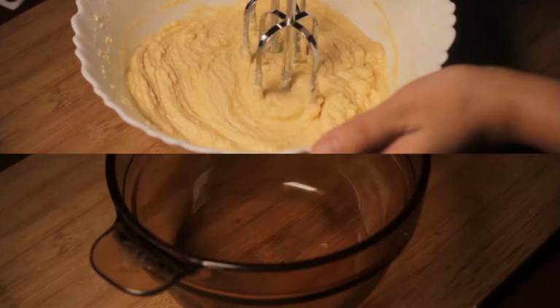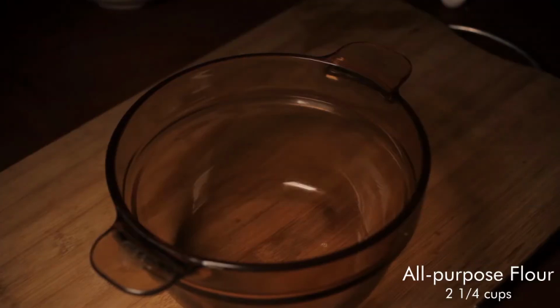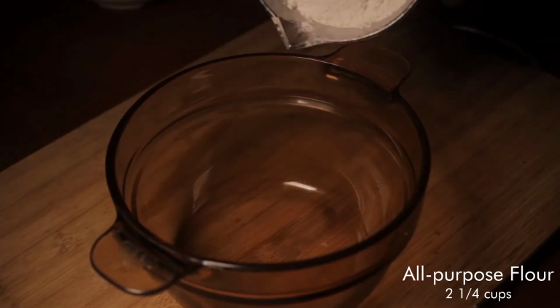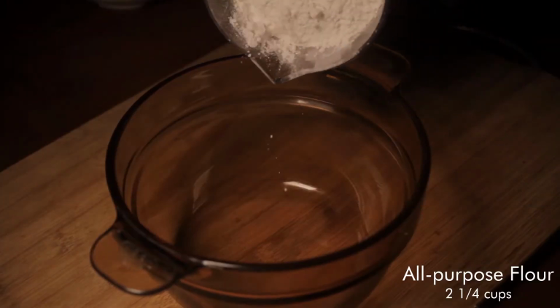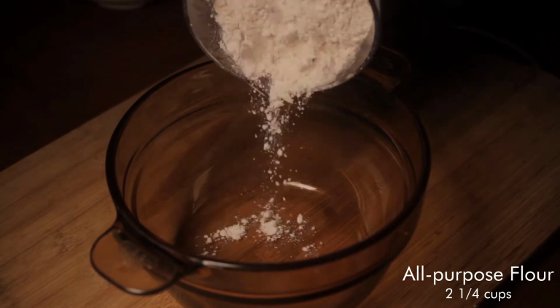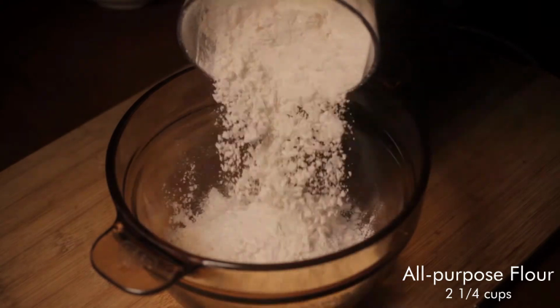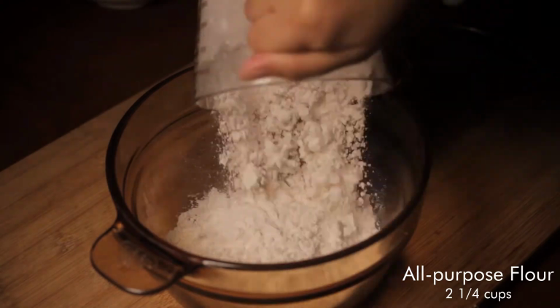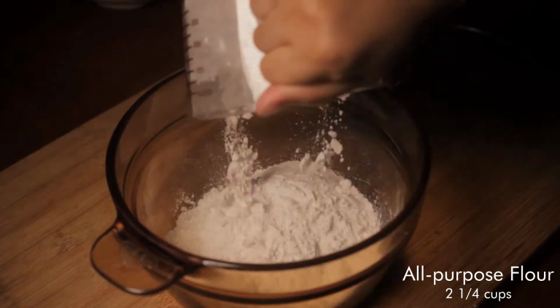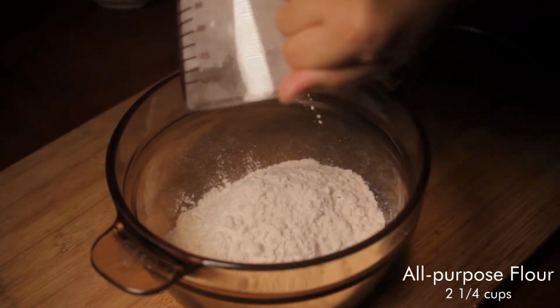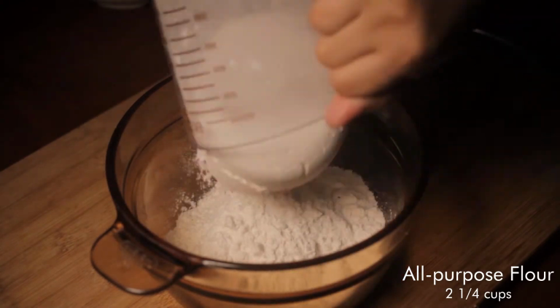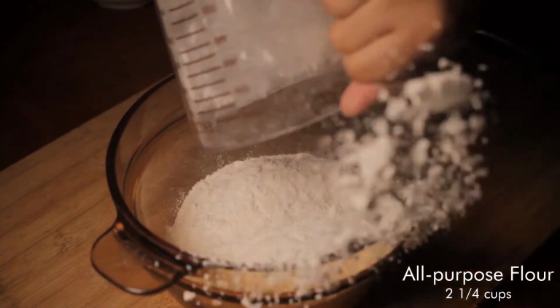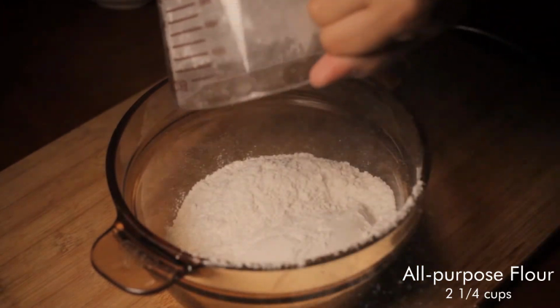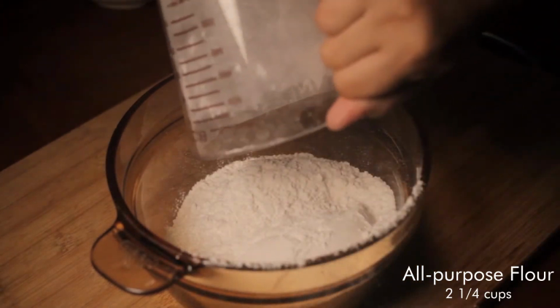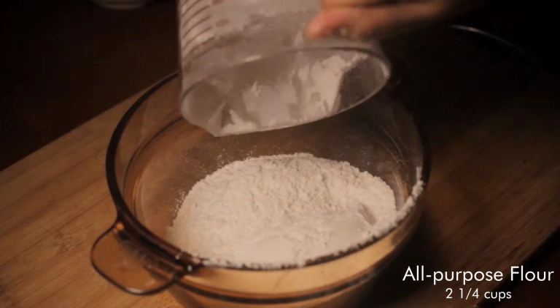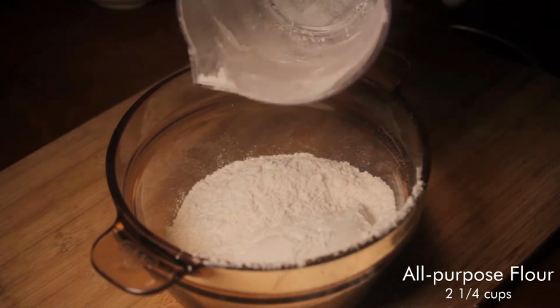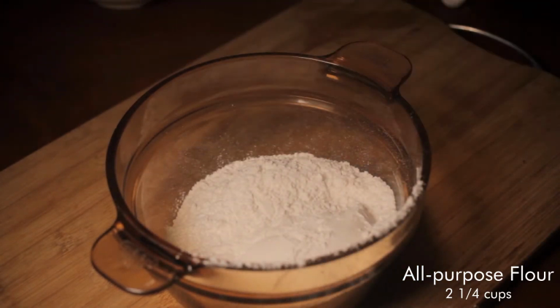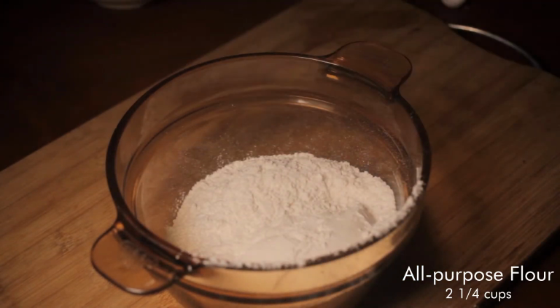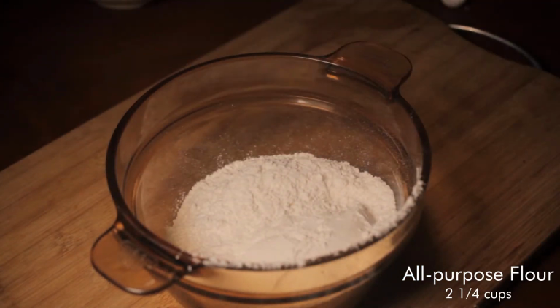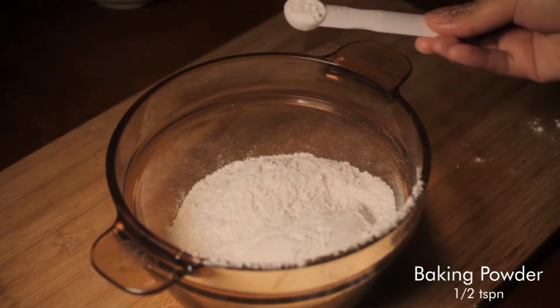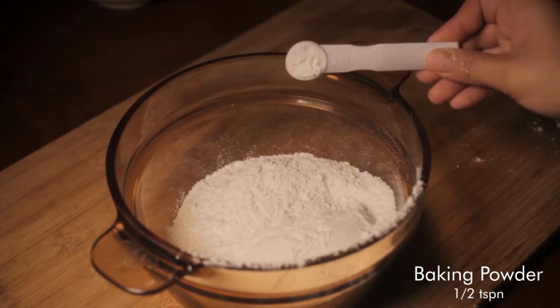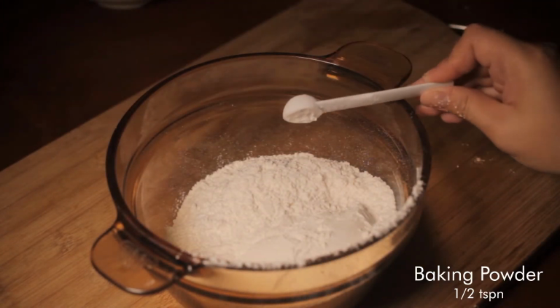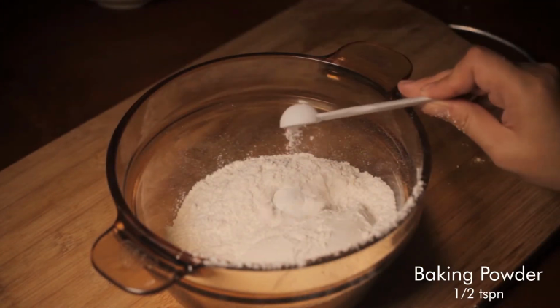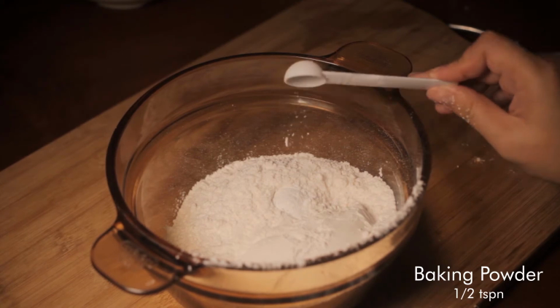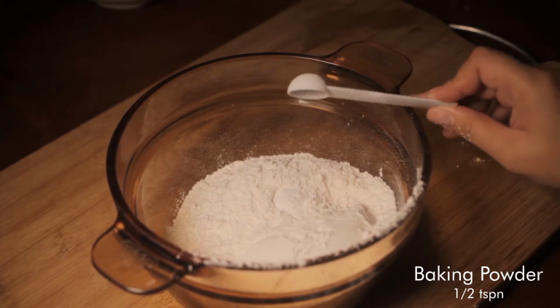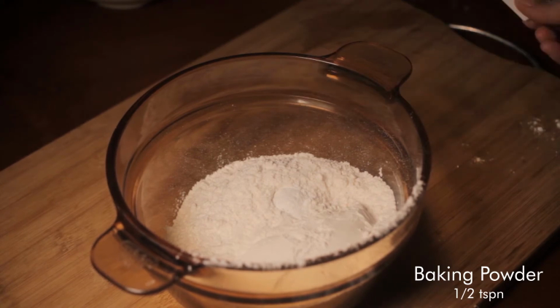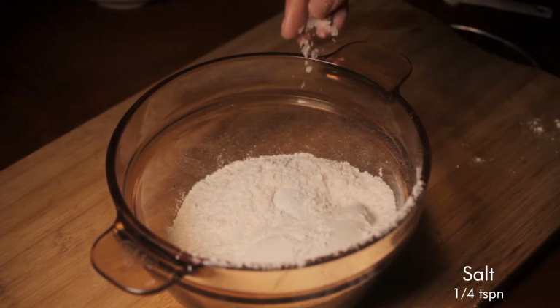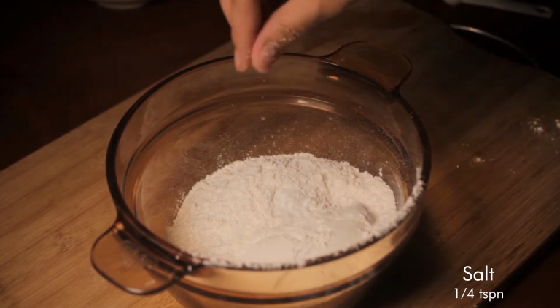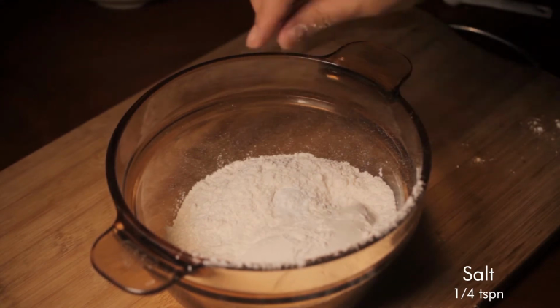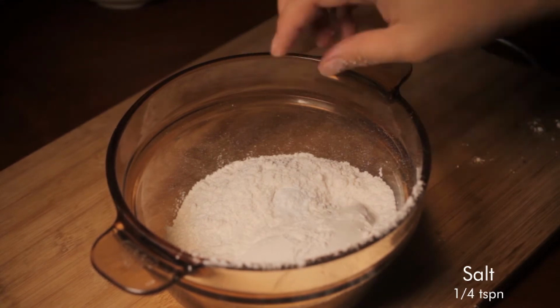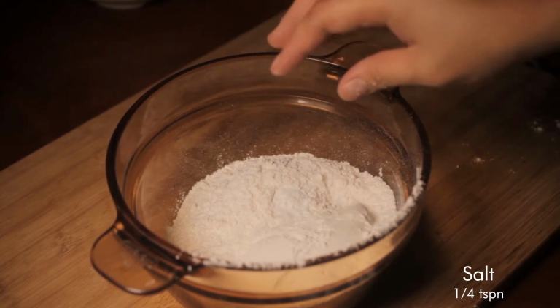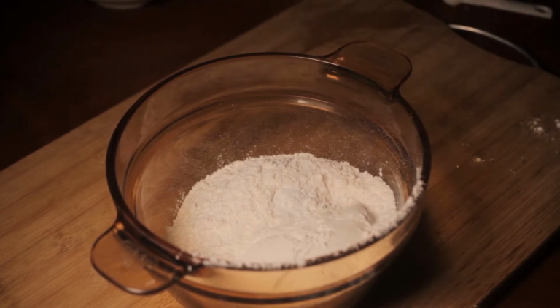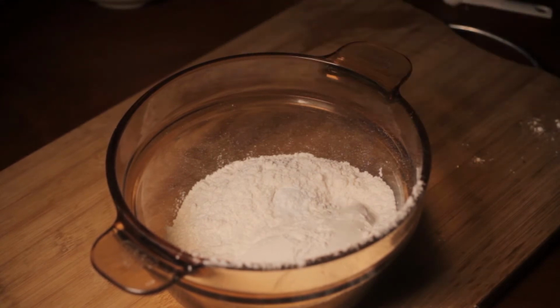In a large bowl, whisk together 2 and one-third cups of all-purpose flour, half teaspoon of baking powder, and one-fourth teaspoon salt.